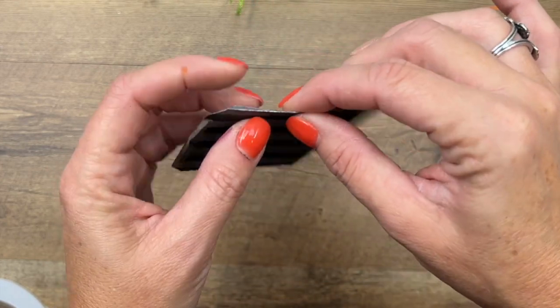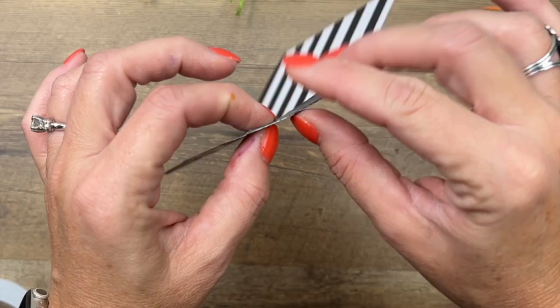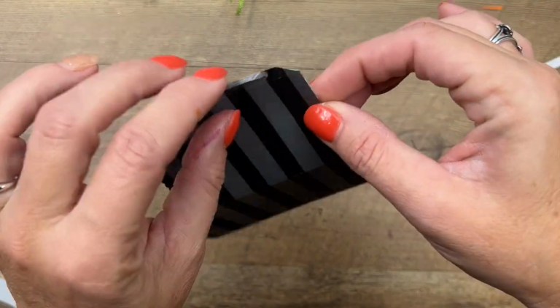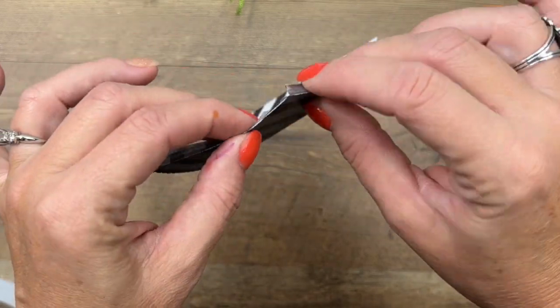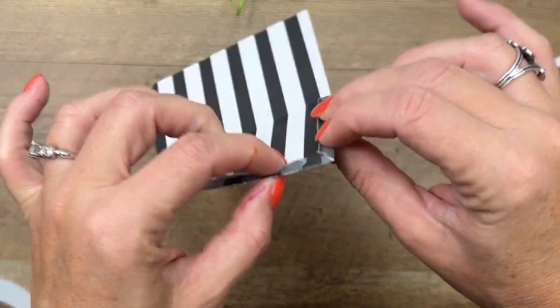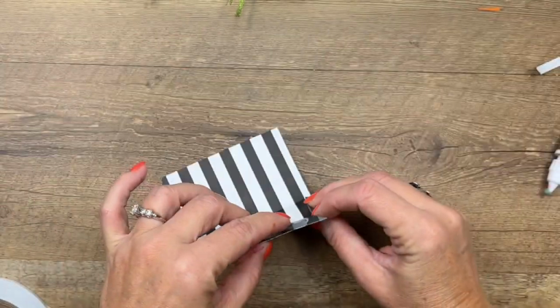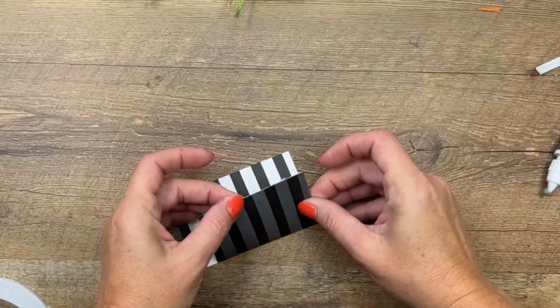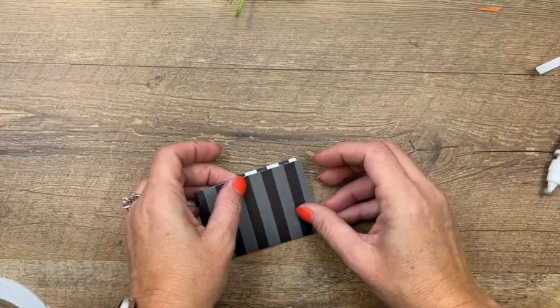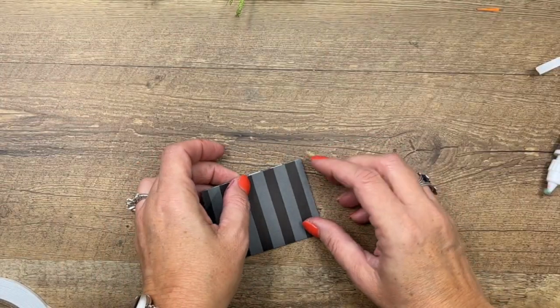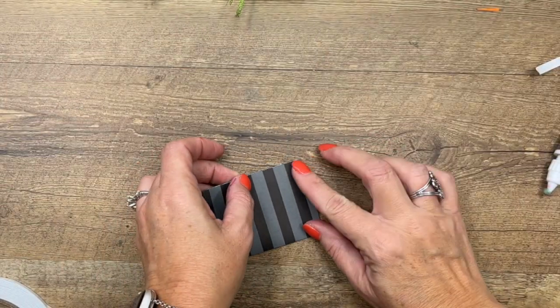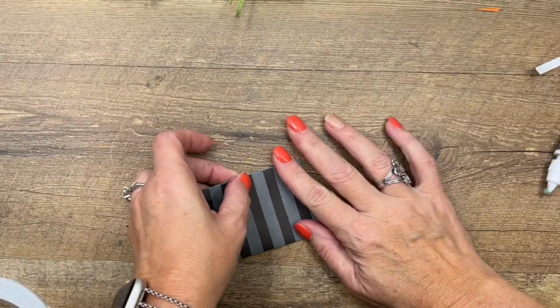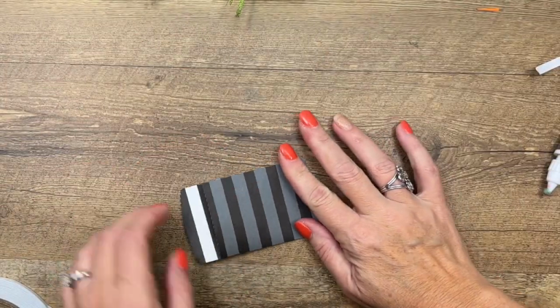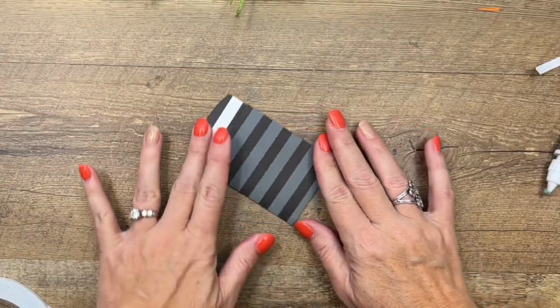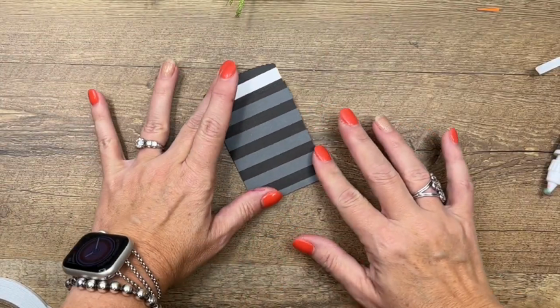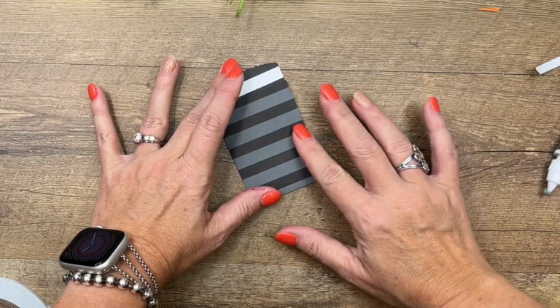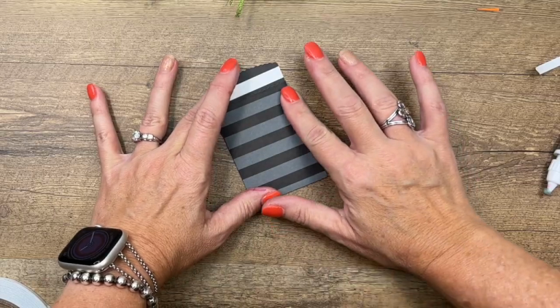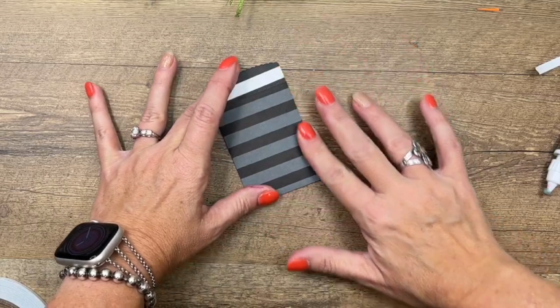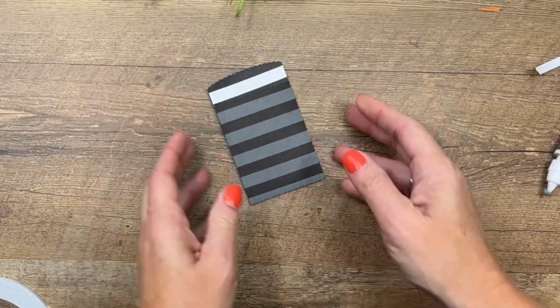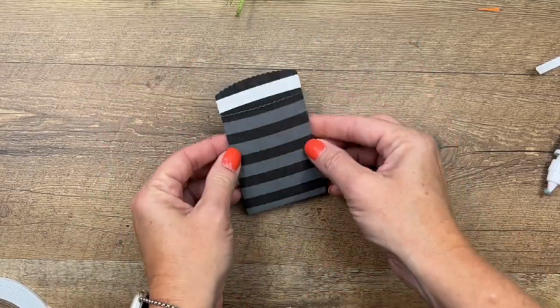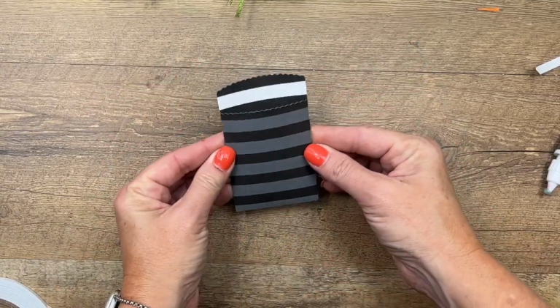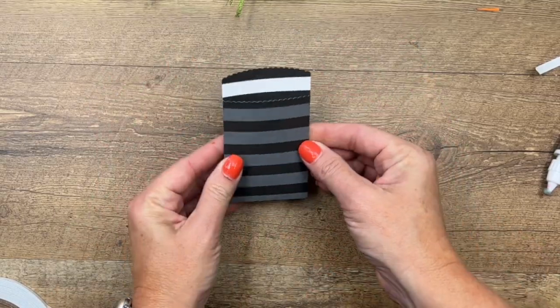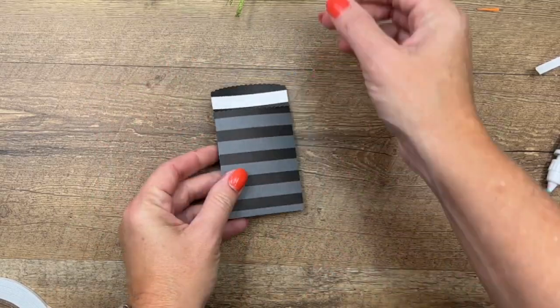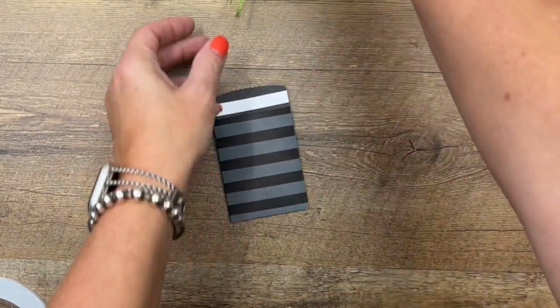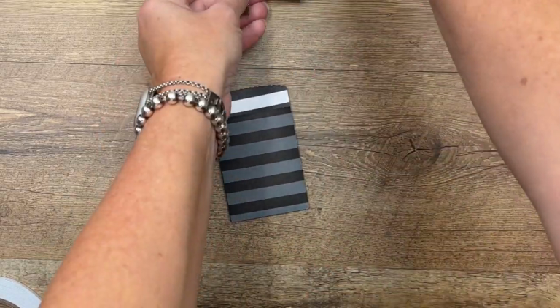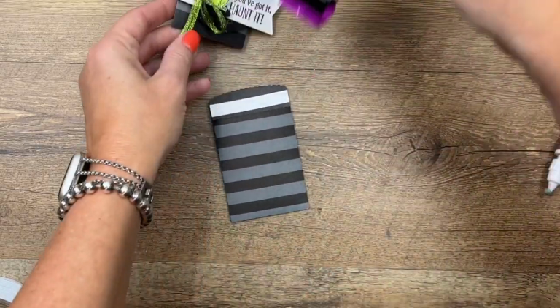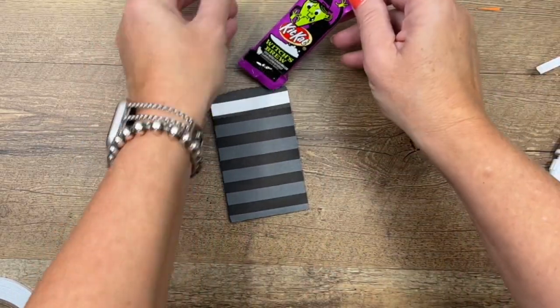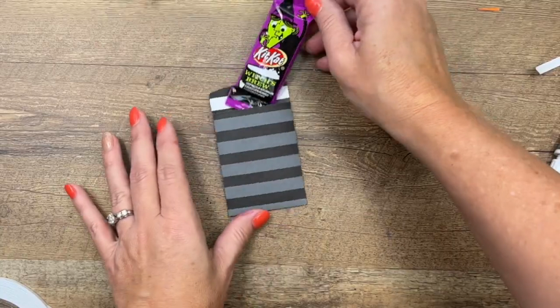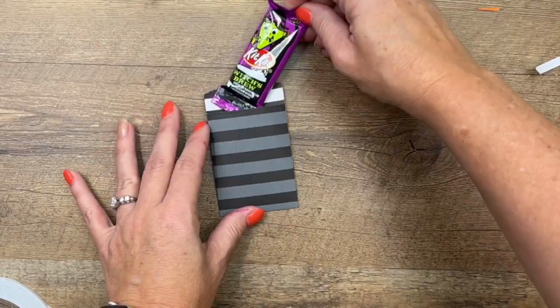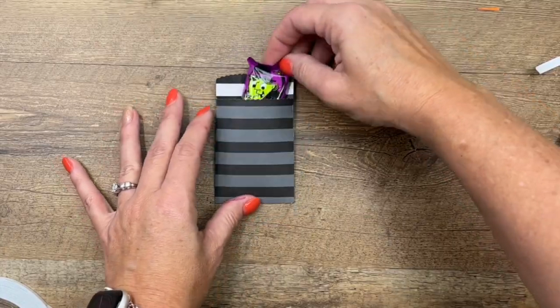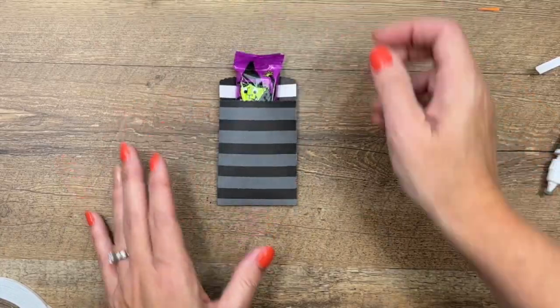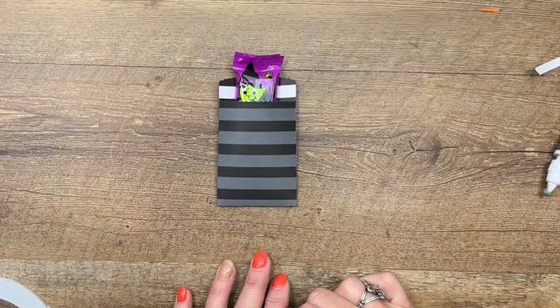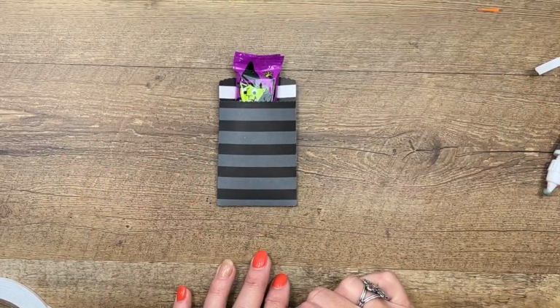I just fold that down into the other adhesive like that. So fold those in and then you're just going to fold it over like that. And there you have it — your little candy will go right in there. Perfect.